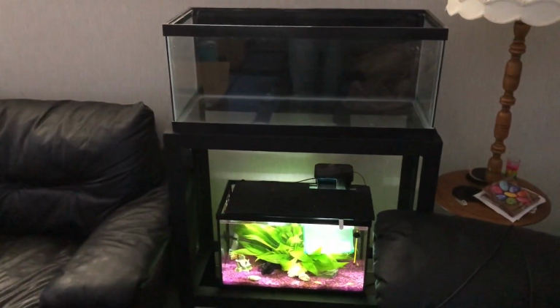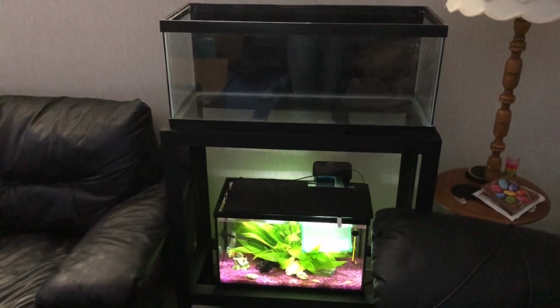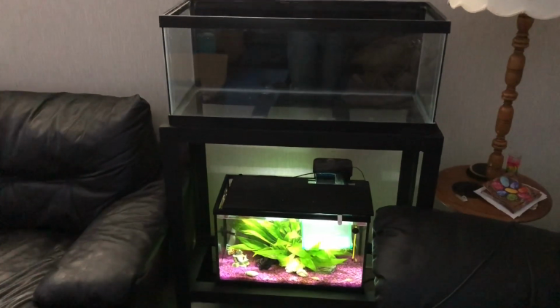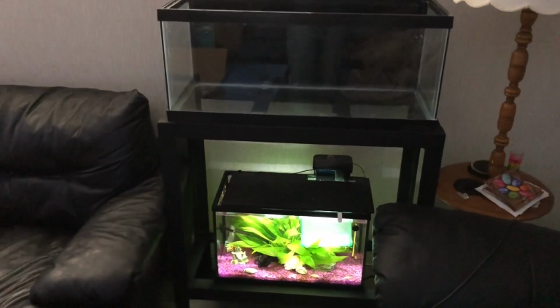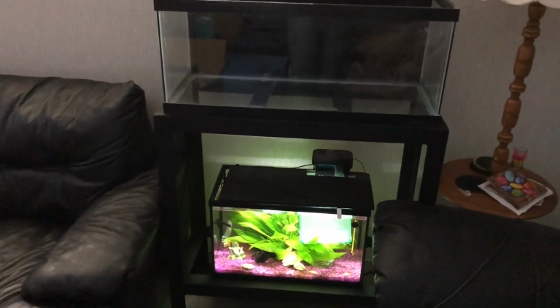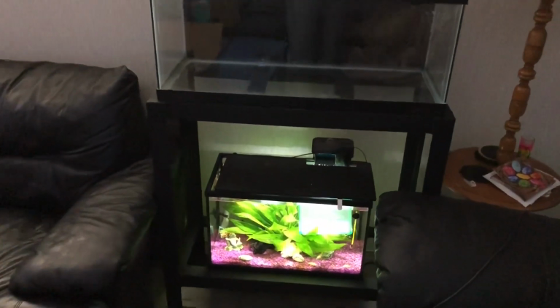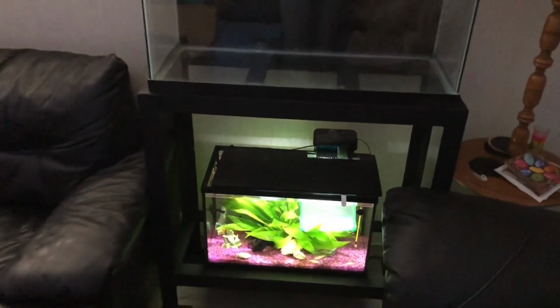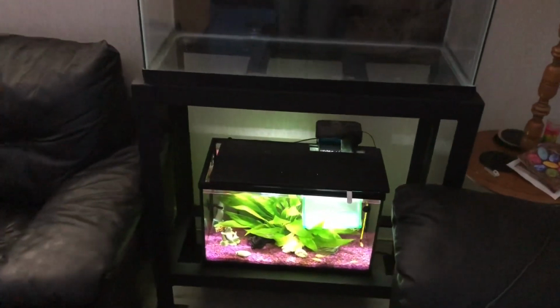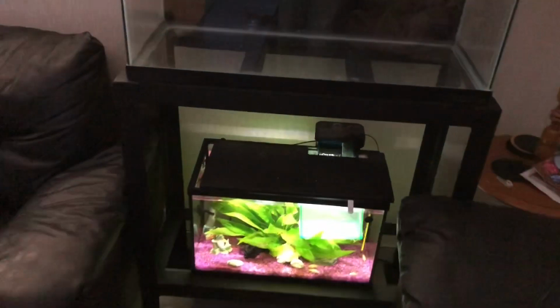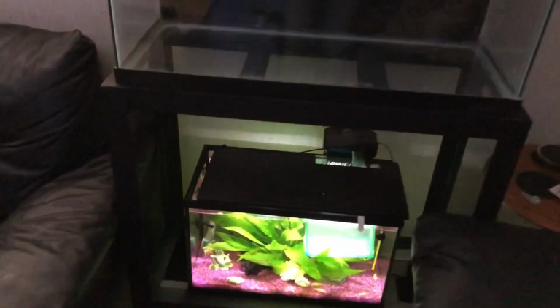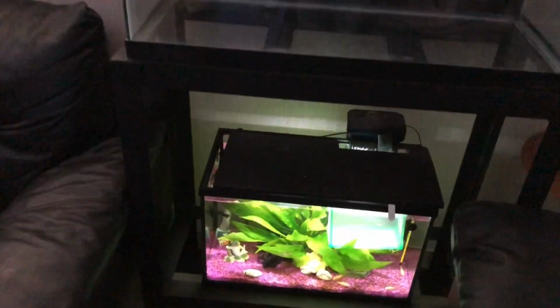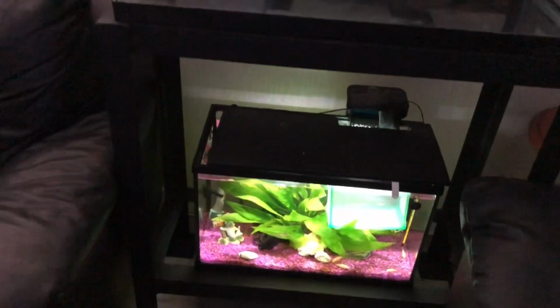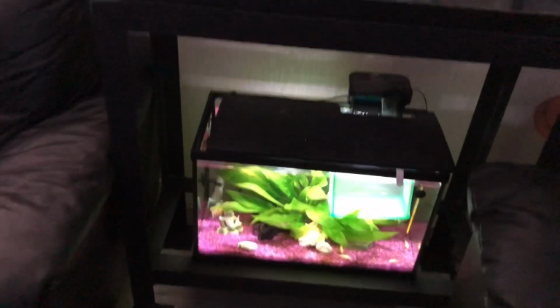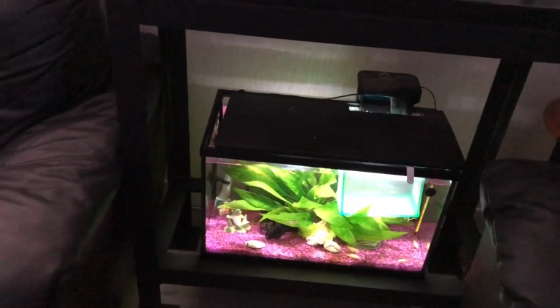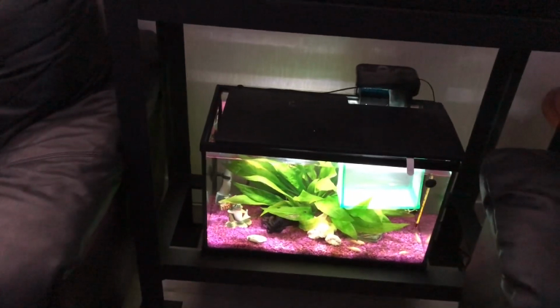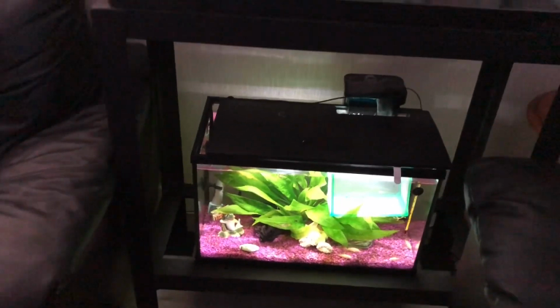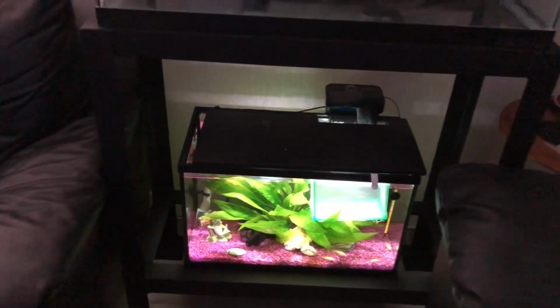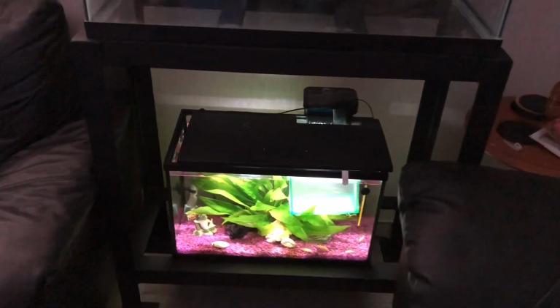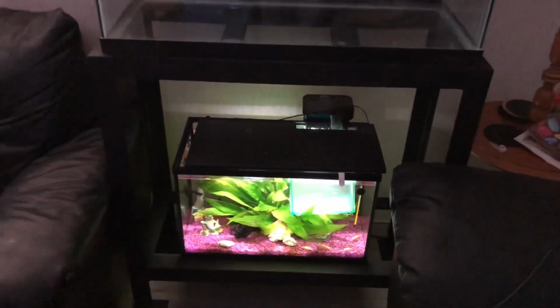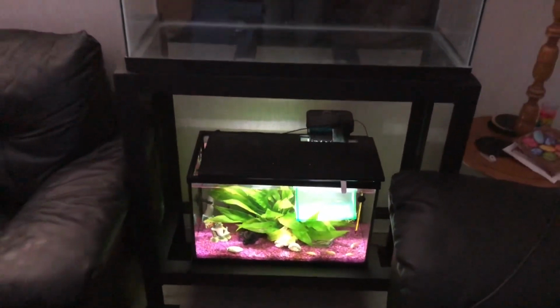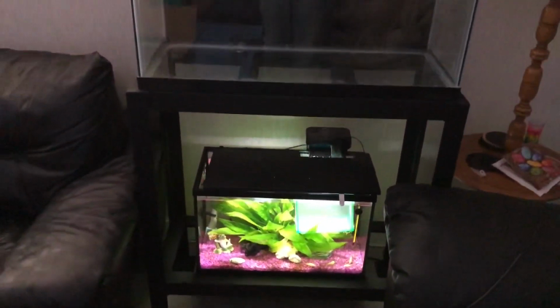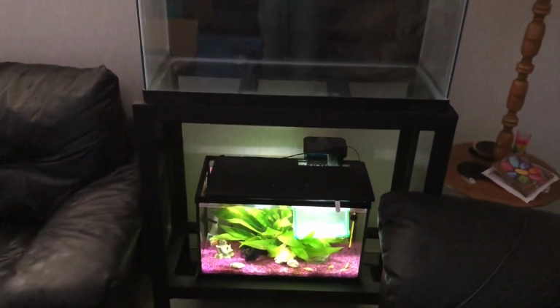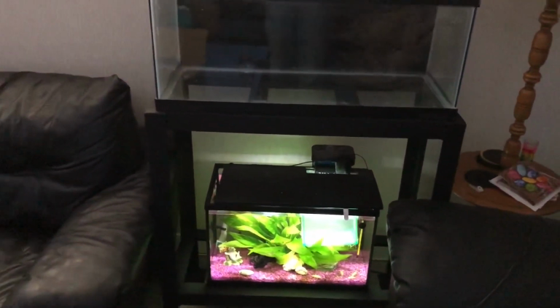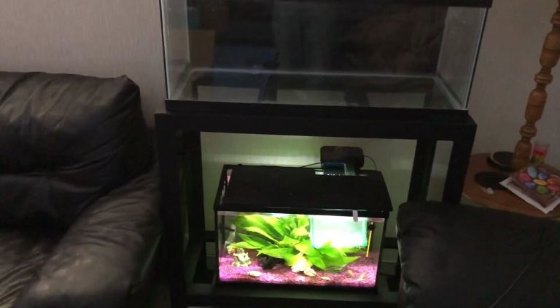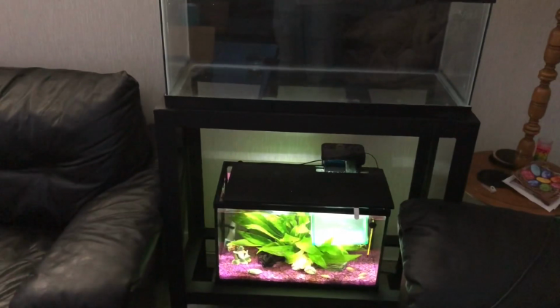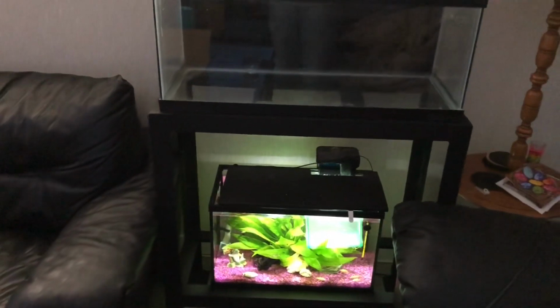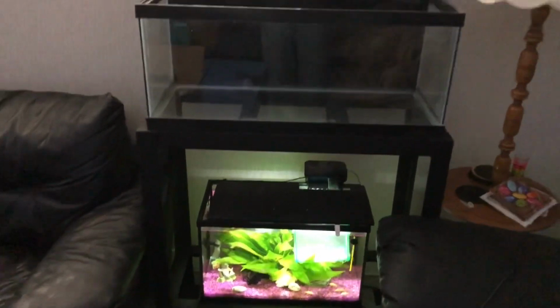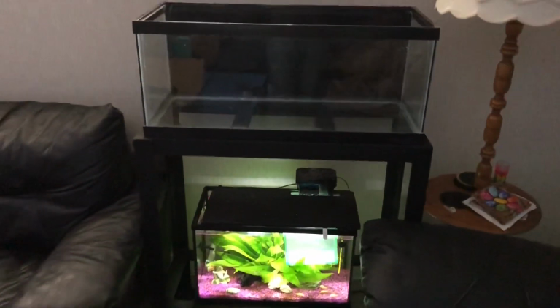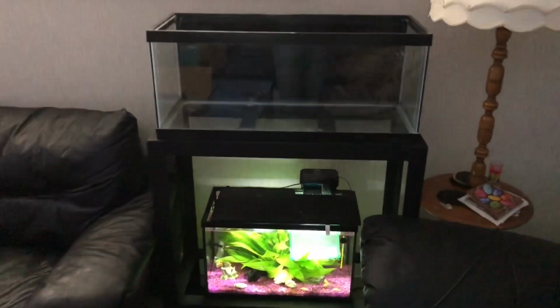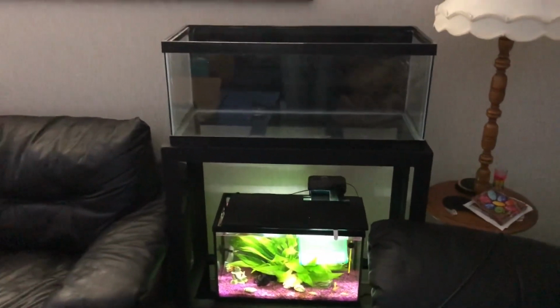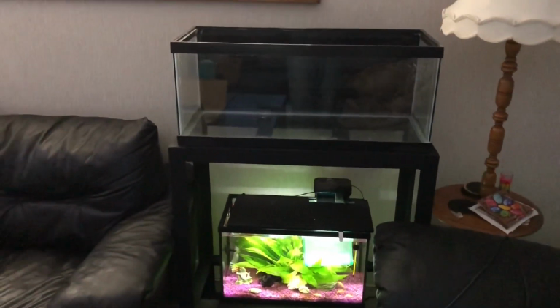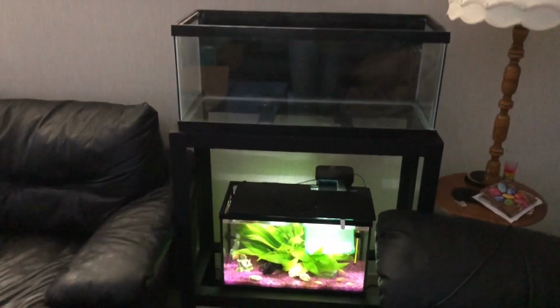First things first, I had to get this stand made. Luckily I am a sheet metal worker so I could get this for a very reasonable price. Got this stand made and painted it up.